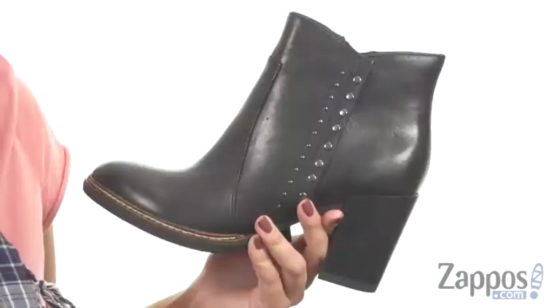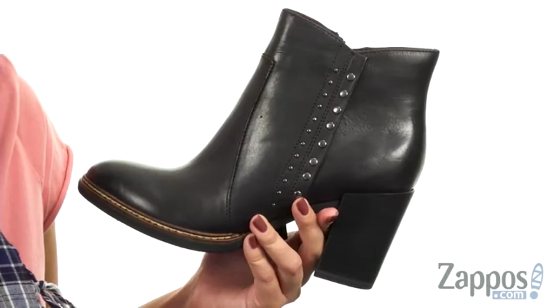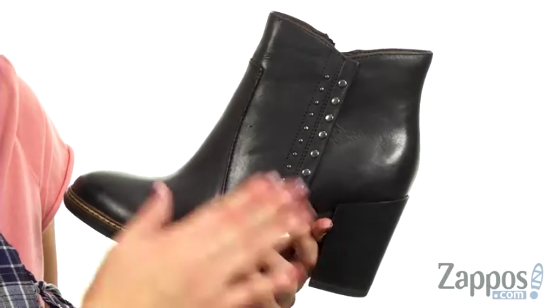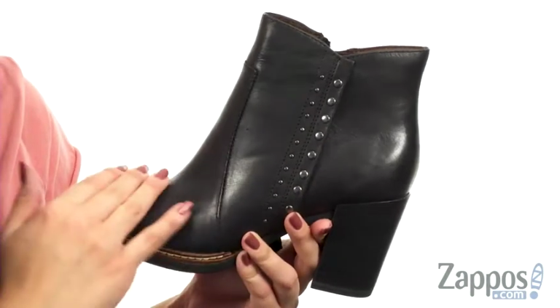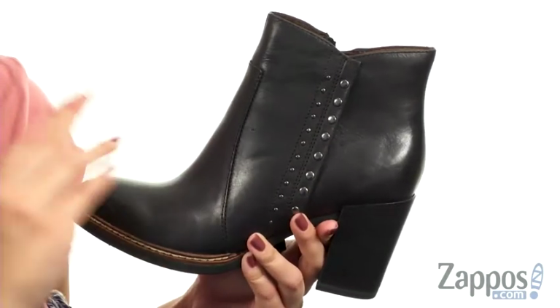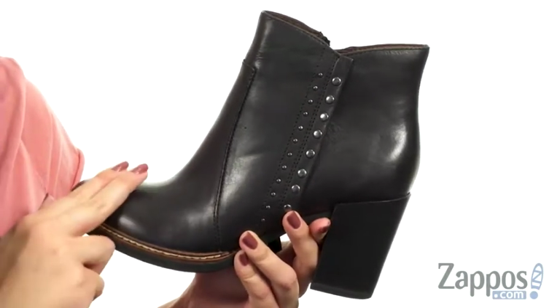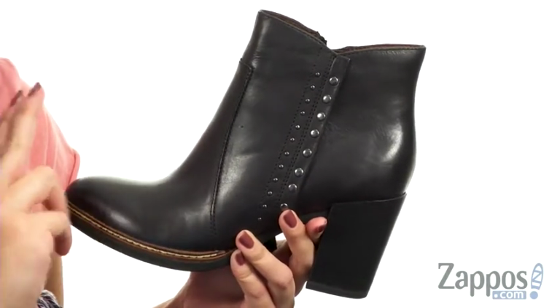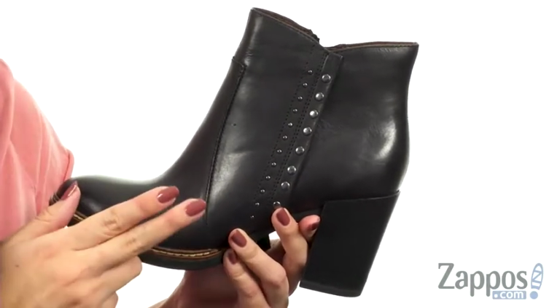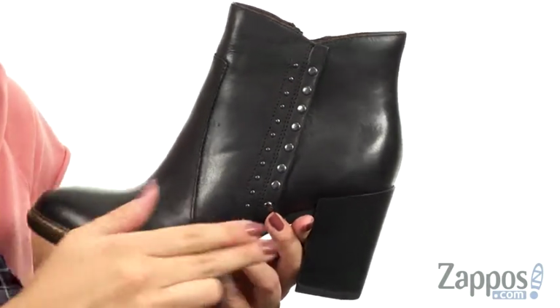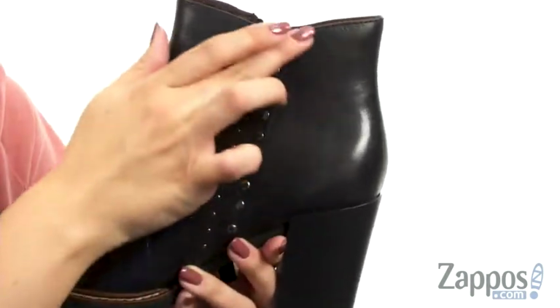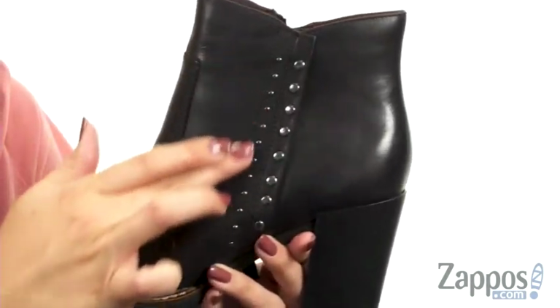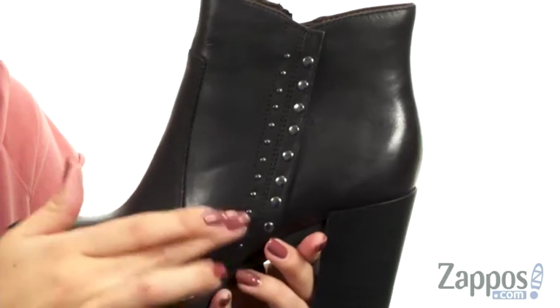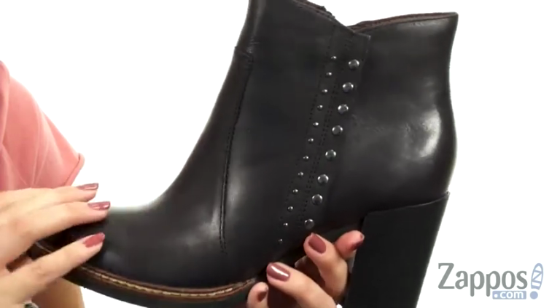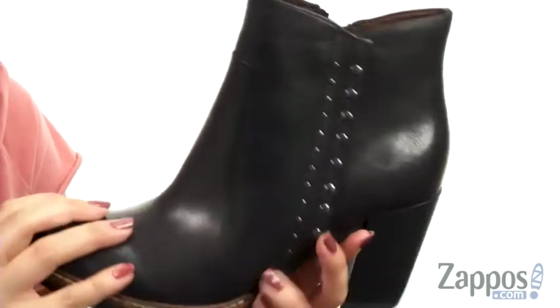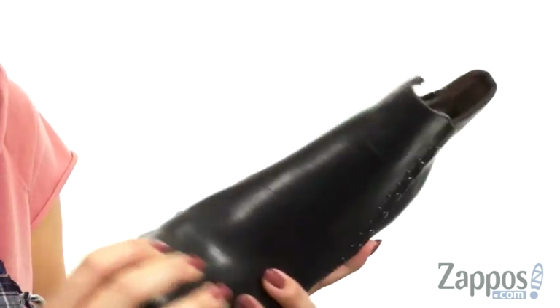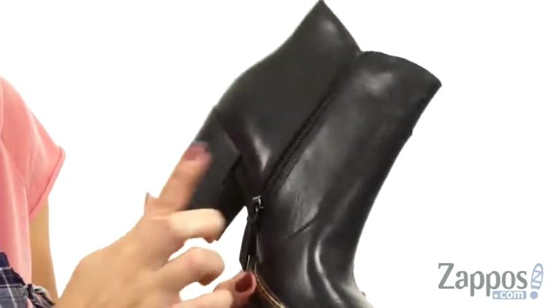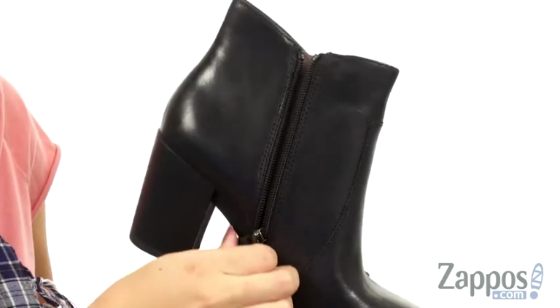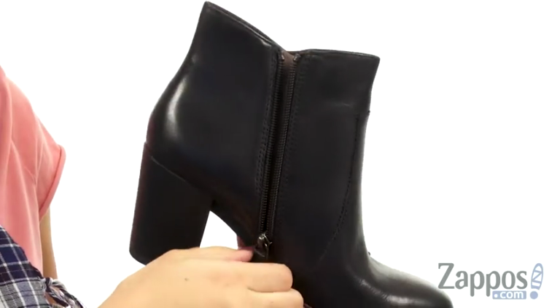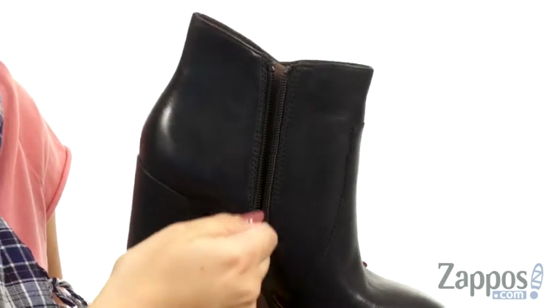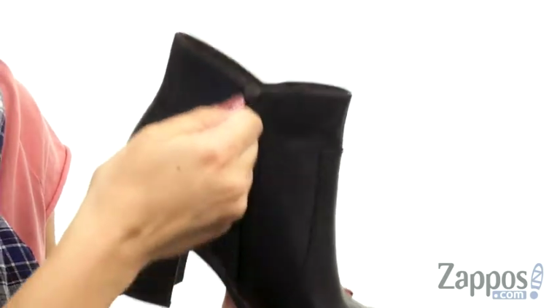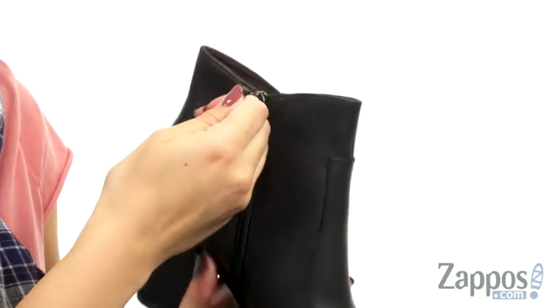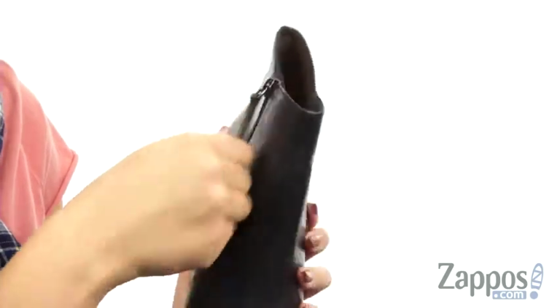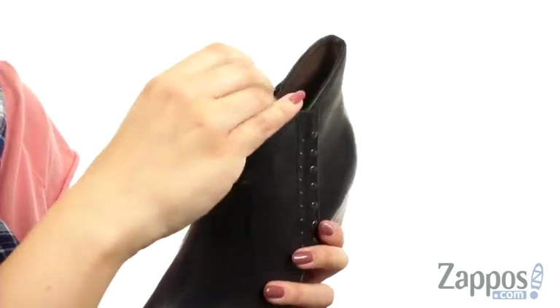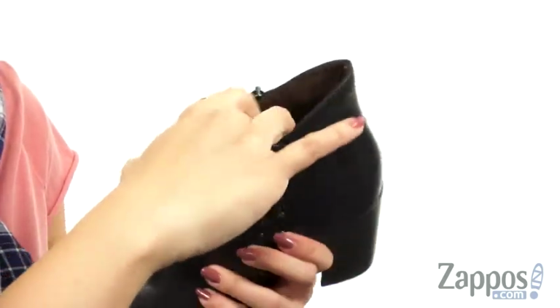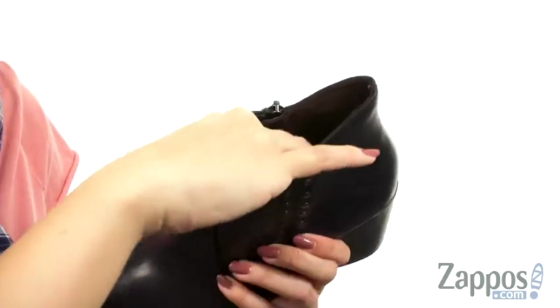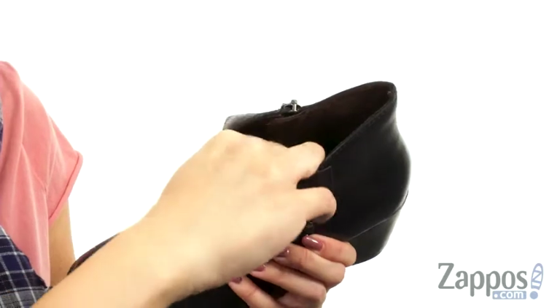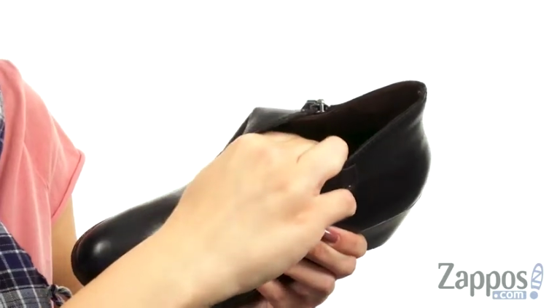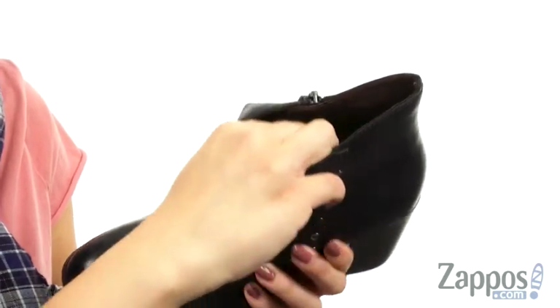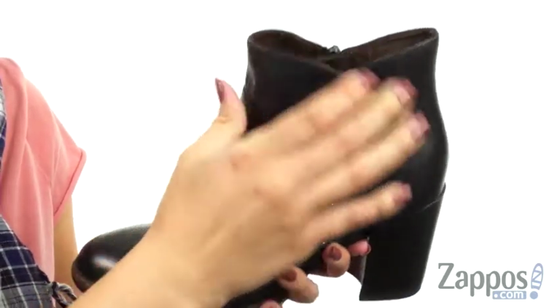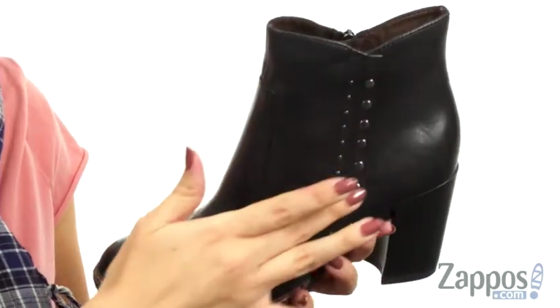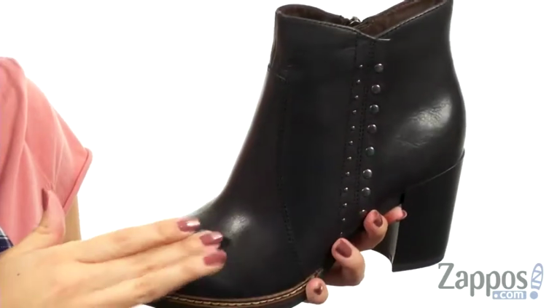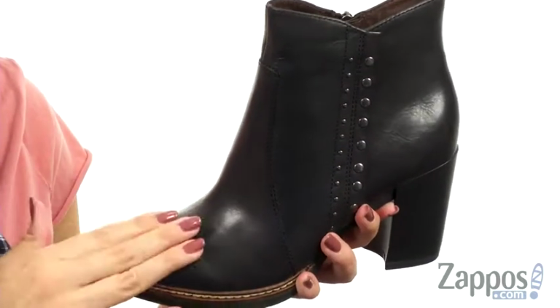These stylish boots have a really soft leather and synthetic upper that shows off studded detail to give it a little bit of edge. The opposite side does have a zipper for easy on and off, and the inside has a really soft leather lining with a molded leather insole.